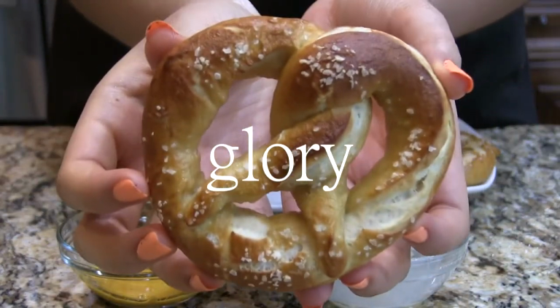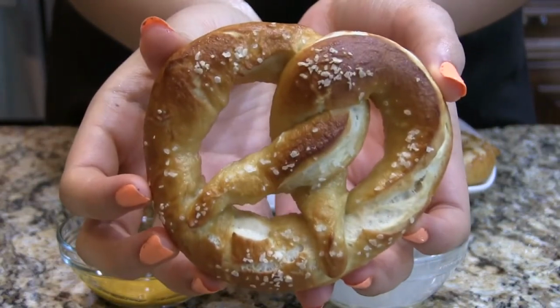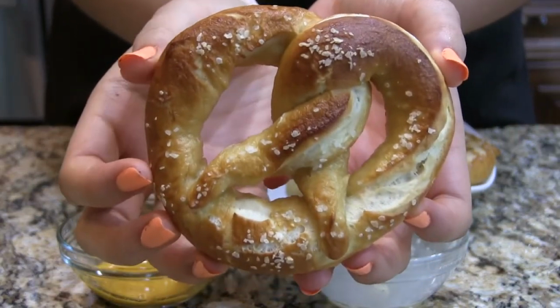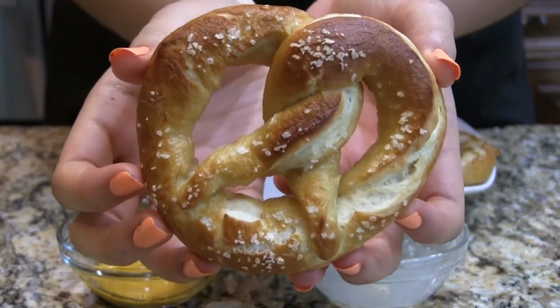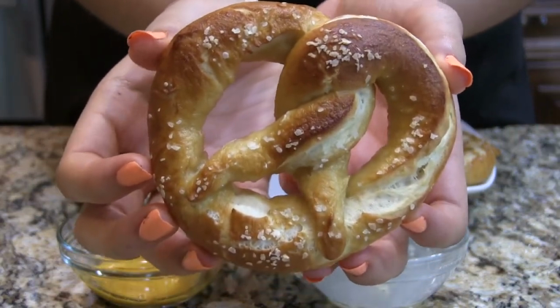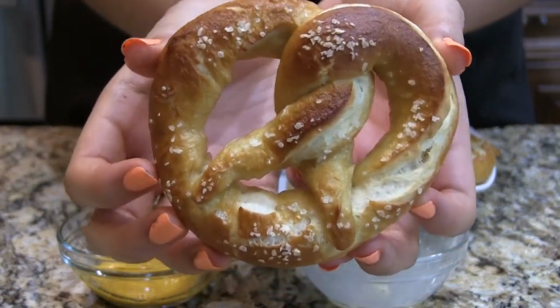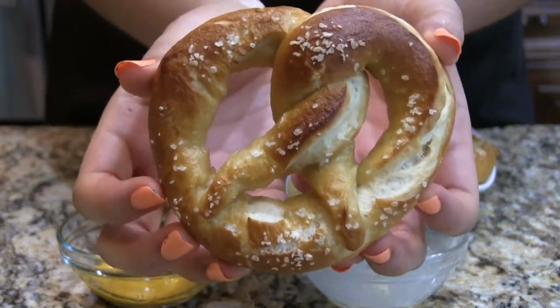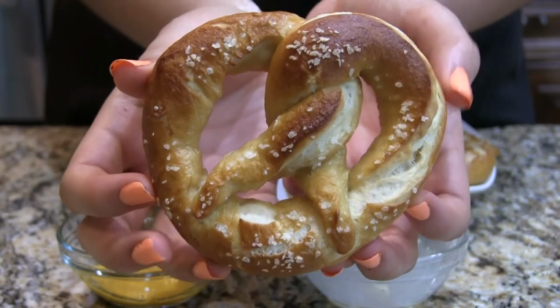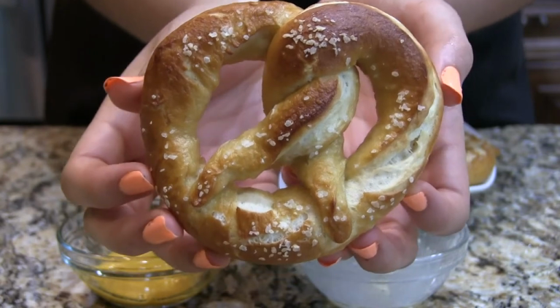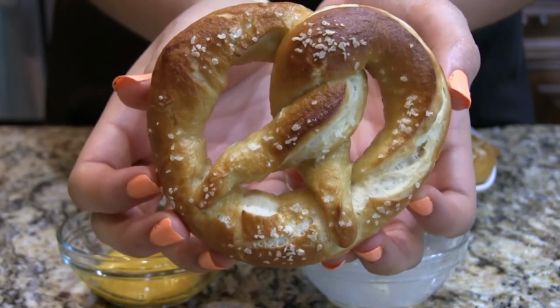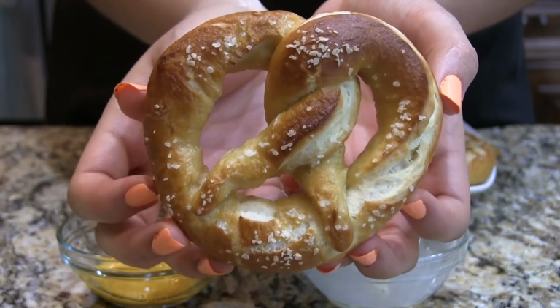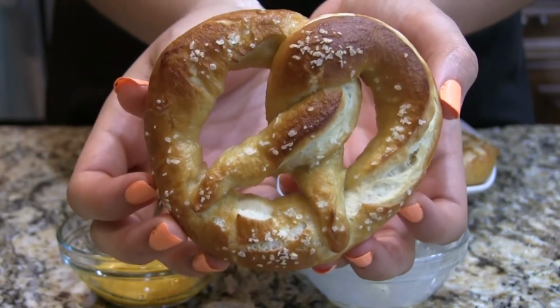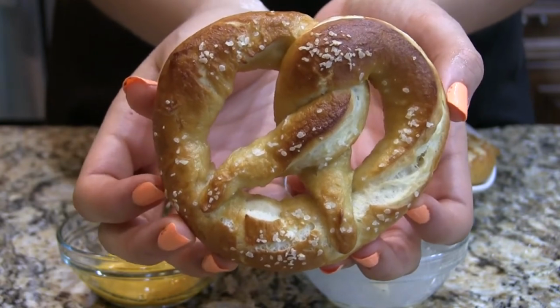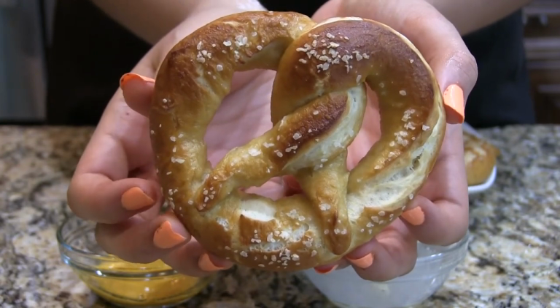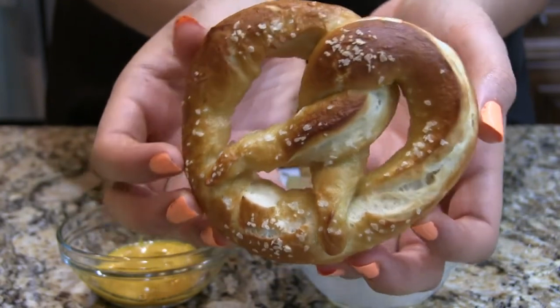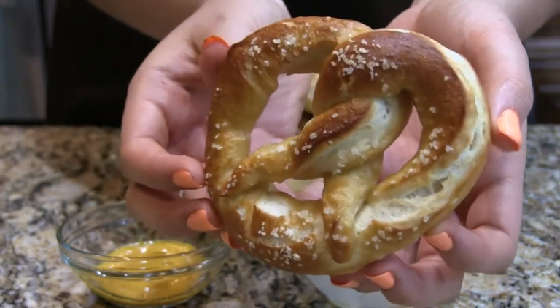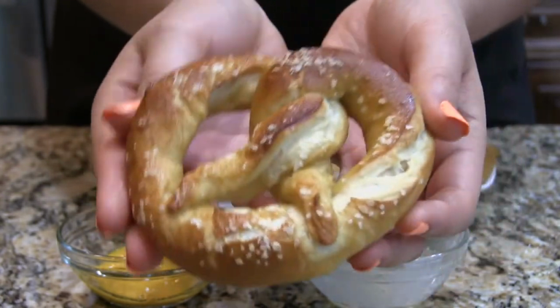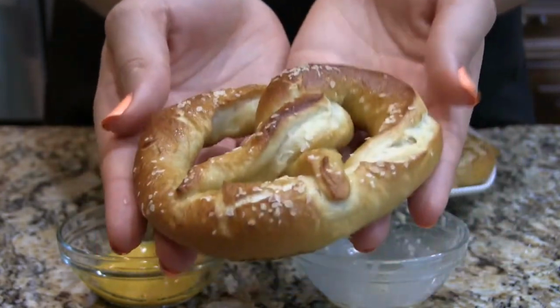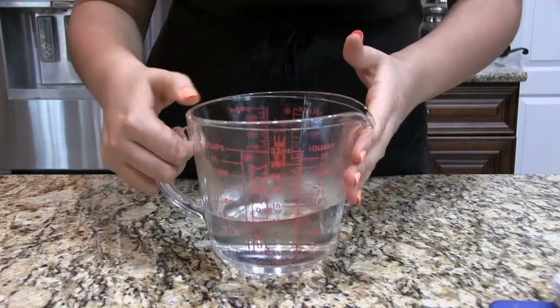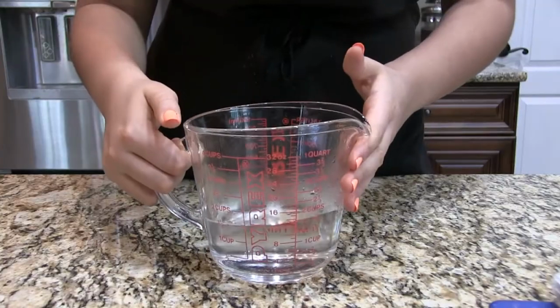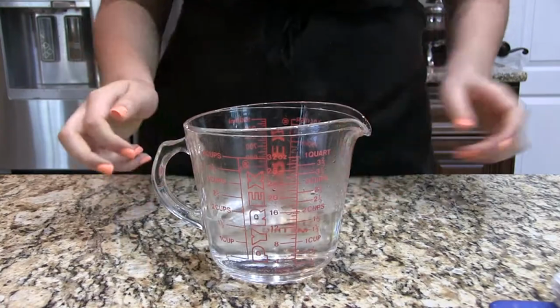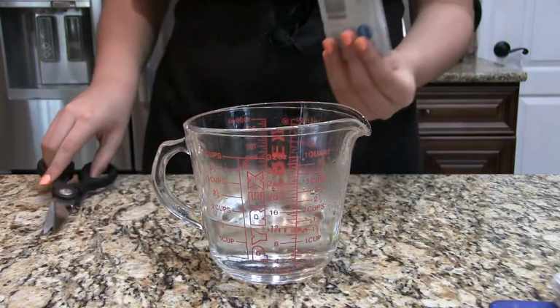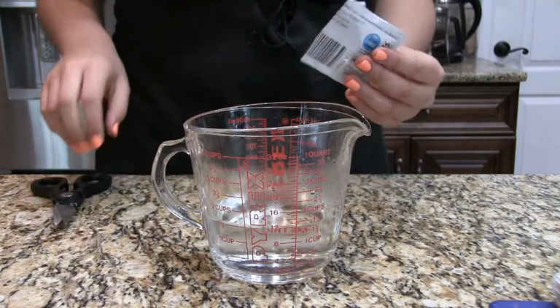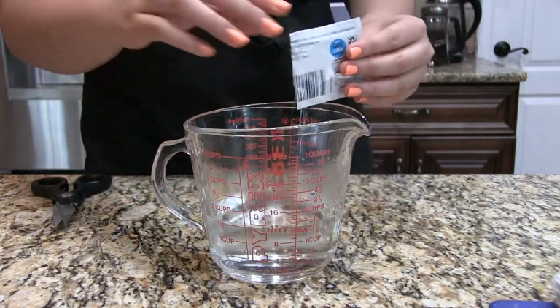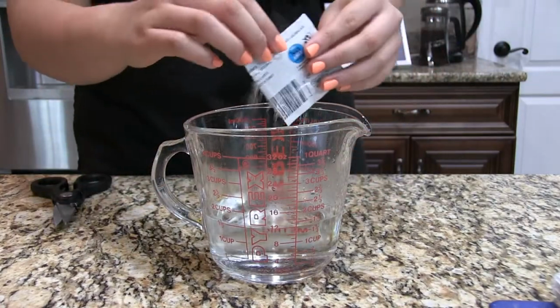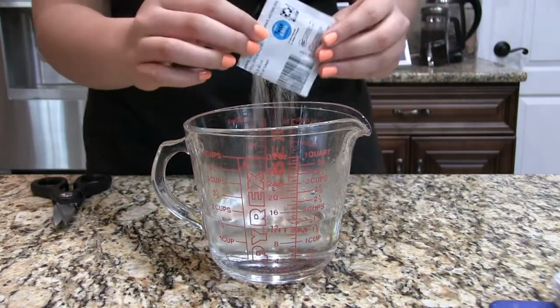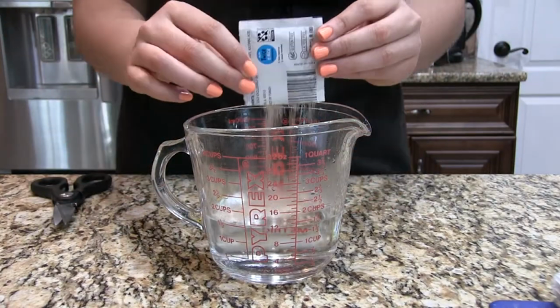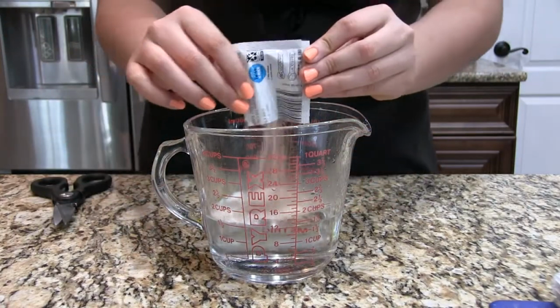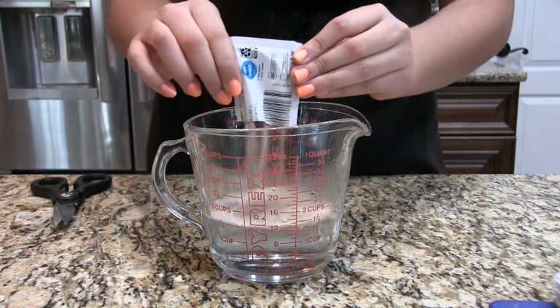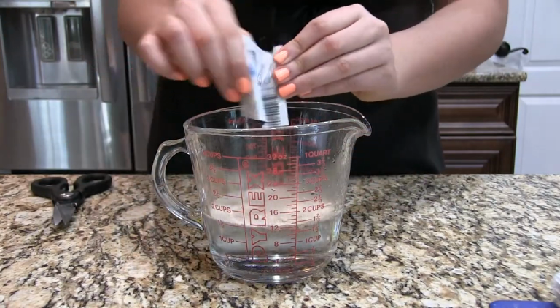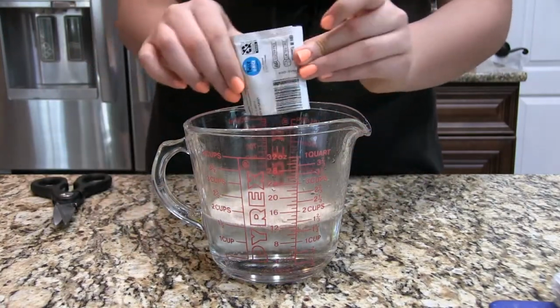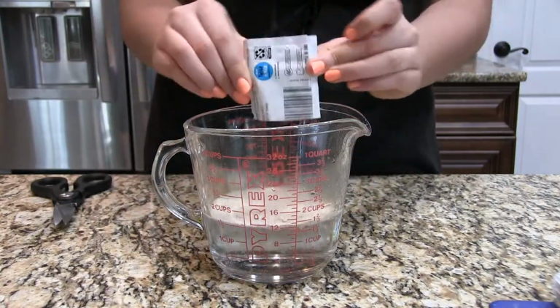Hey, what's up guys, I hope you're doing okay. Today we are going to be making some soft pretzels — these are honestly the best pretzels I've ever had, so let's get started.